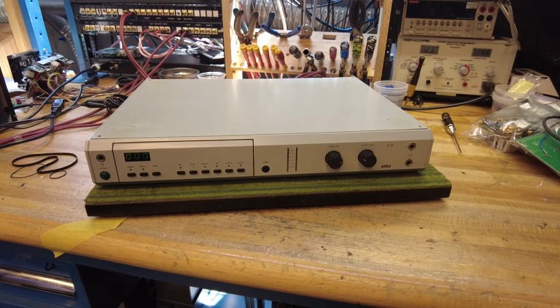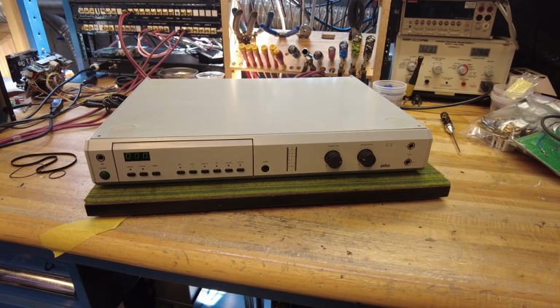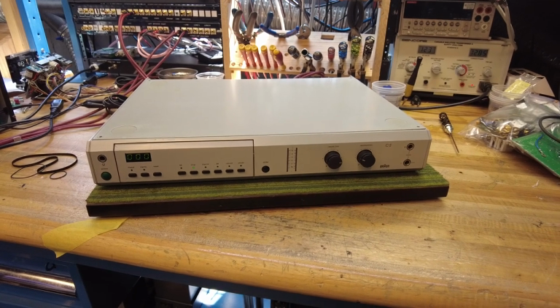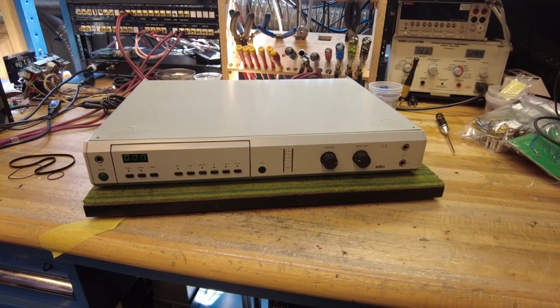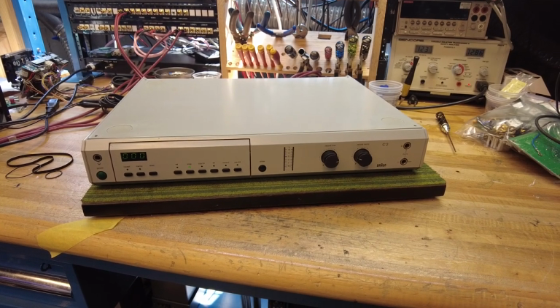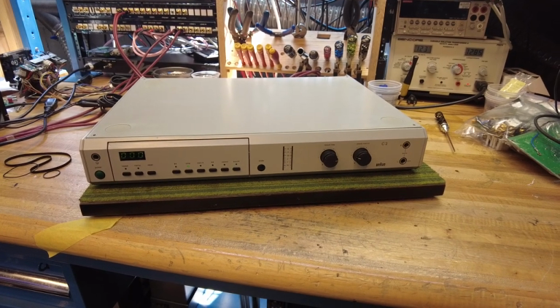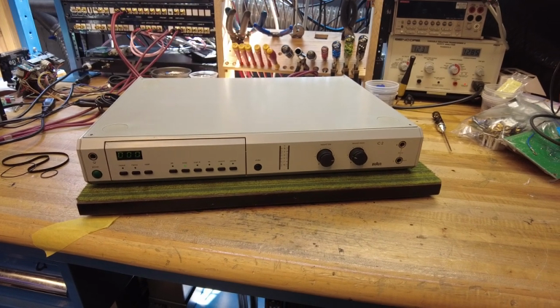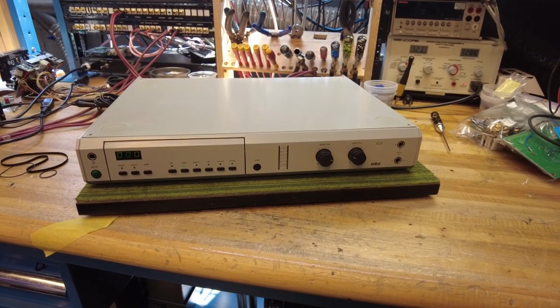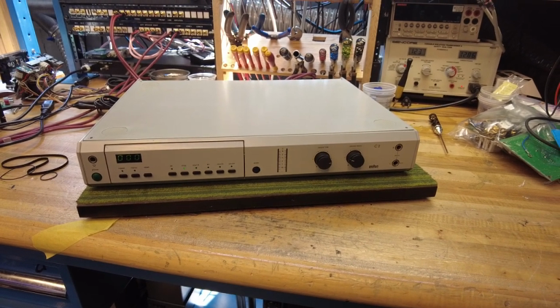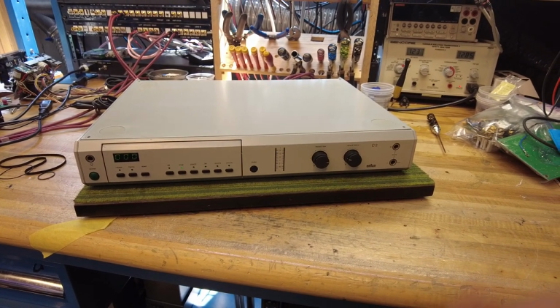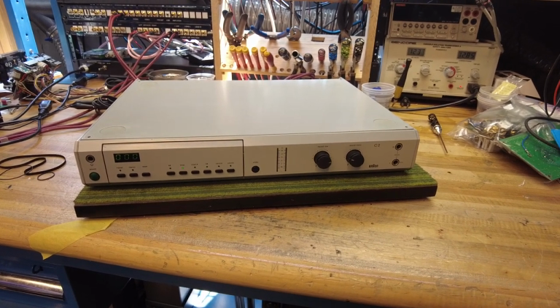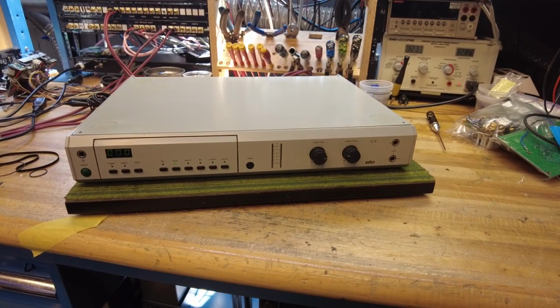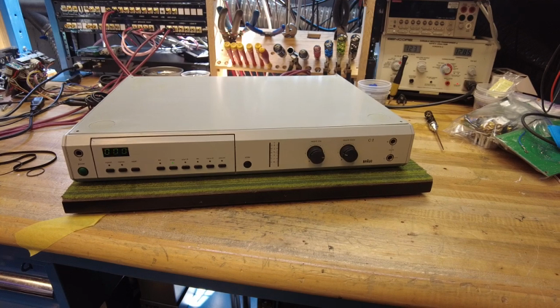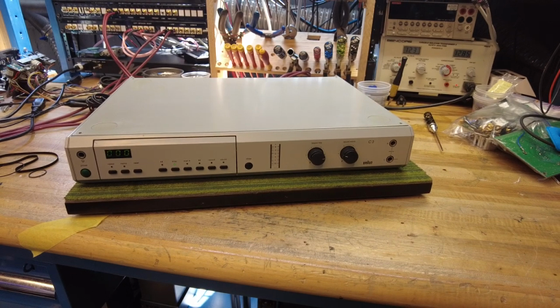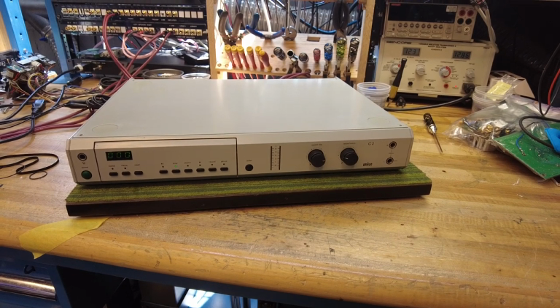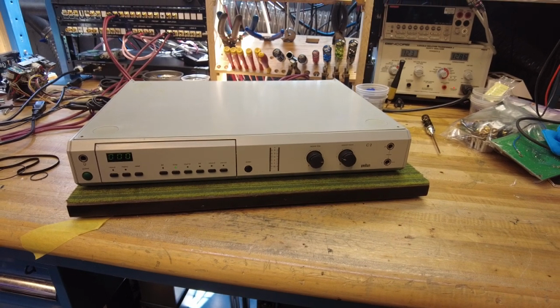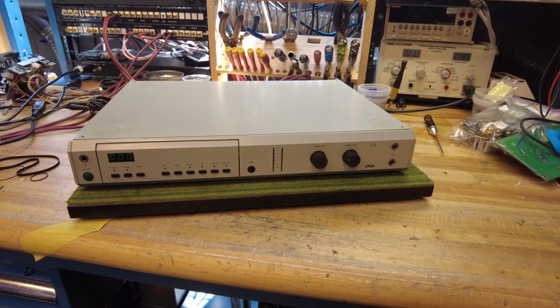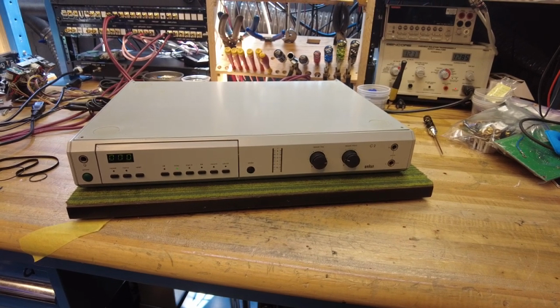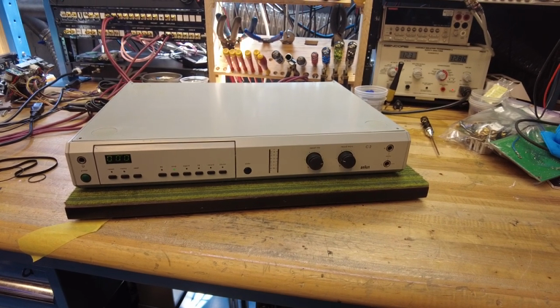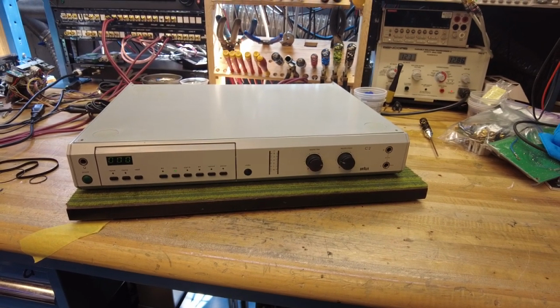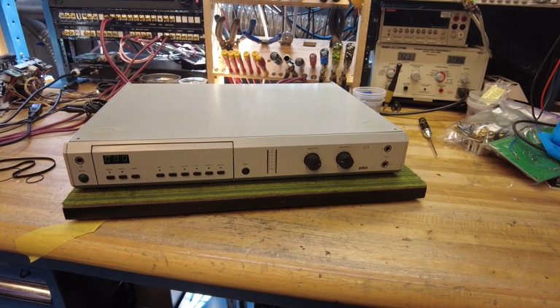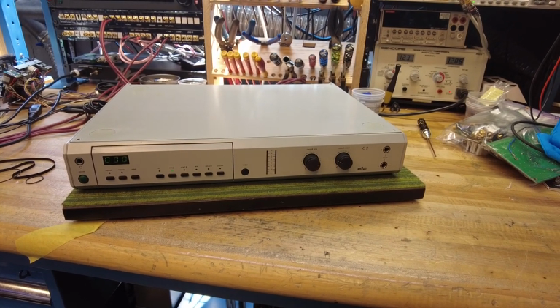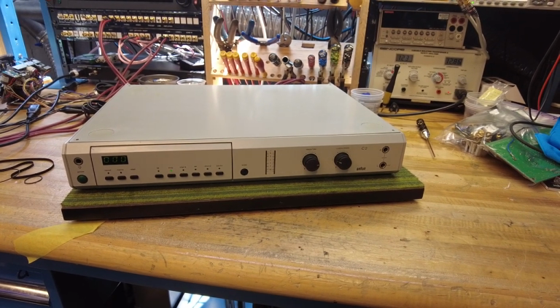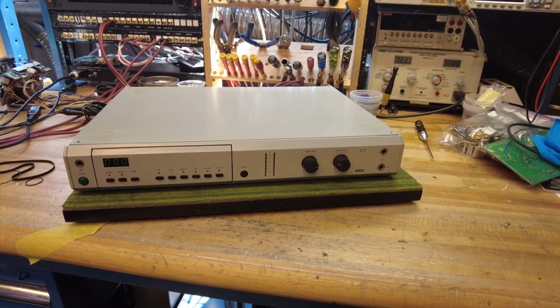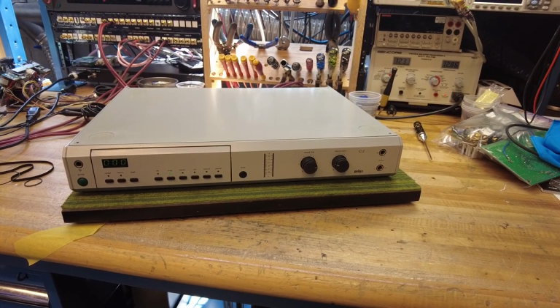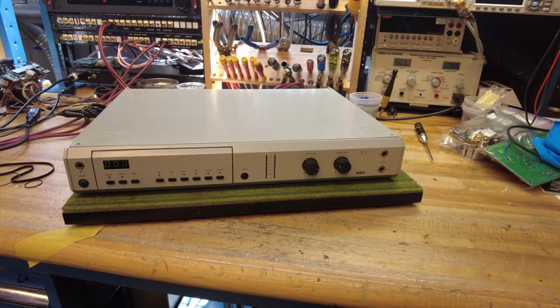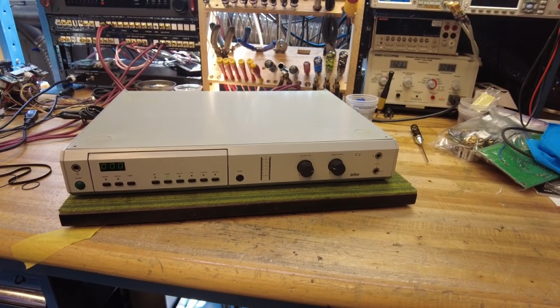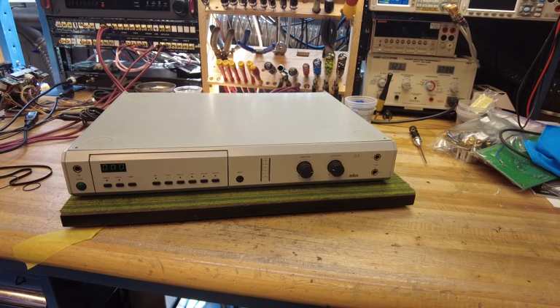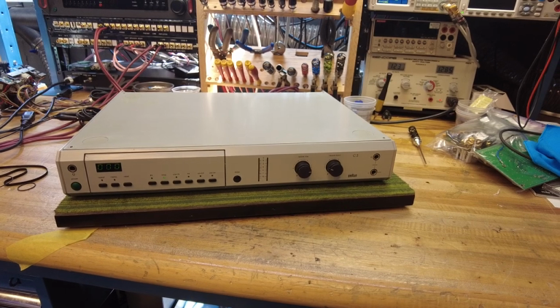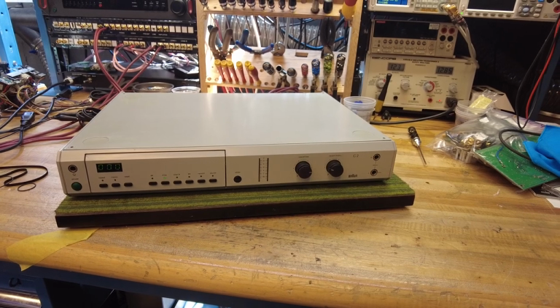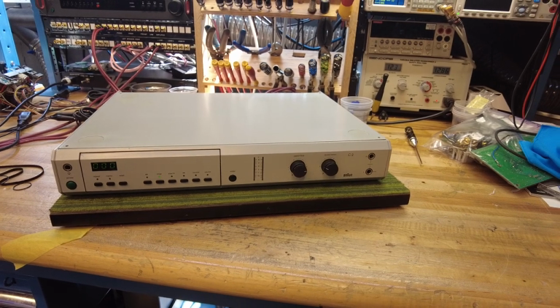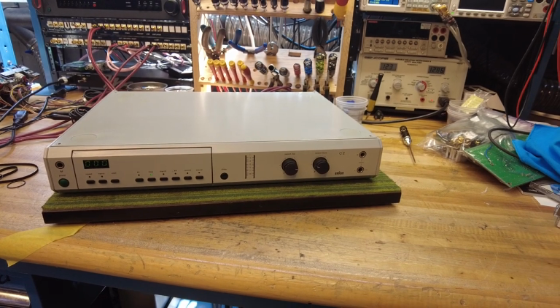Hey viewers, Fernando from Skyfi Audio. Today on the workbench I've got a Braun C2 tape deck, which is quite a quirky piece, and I thought I'd do a video and share it with you guys.